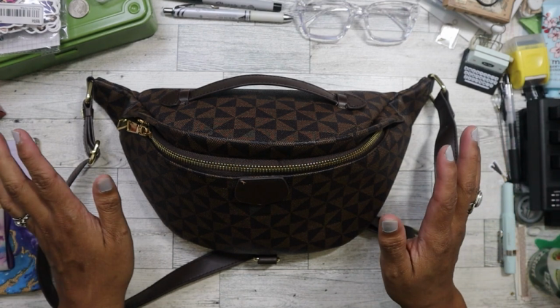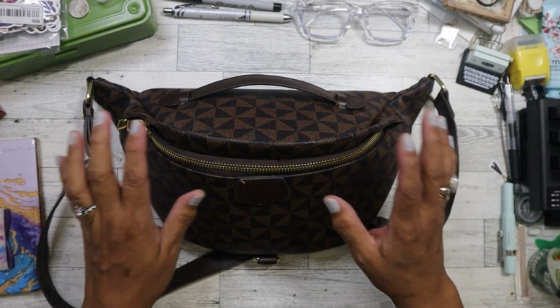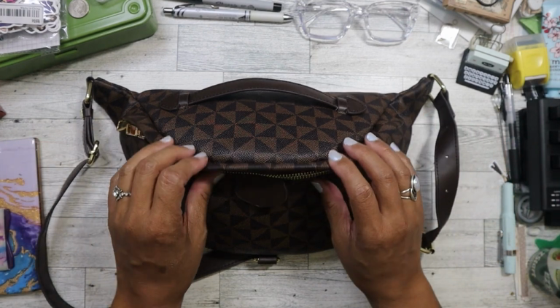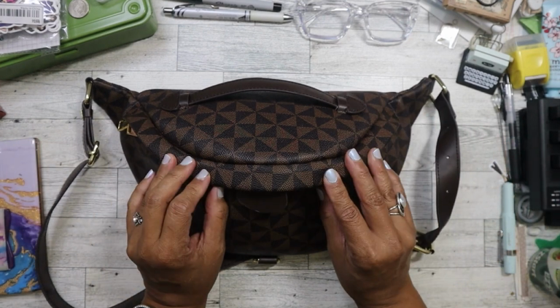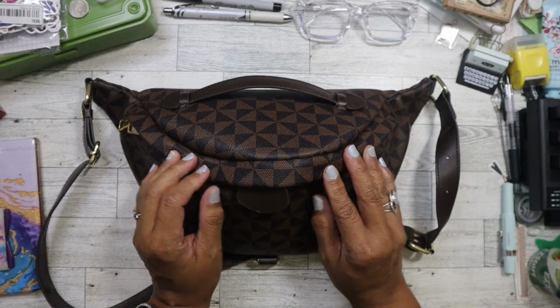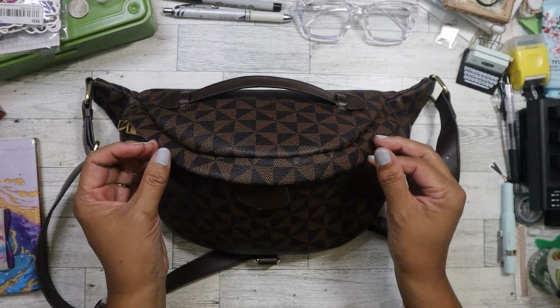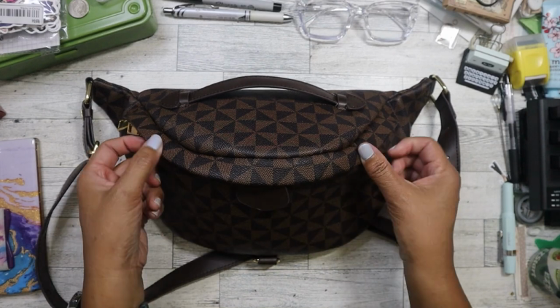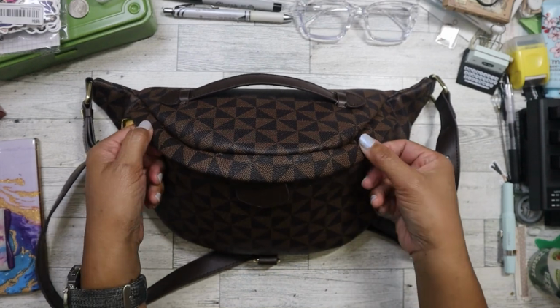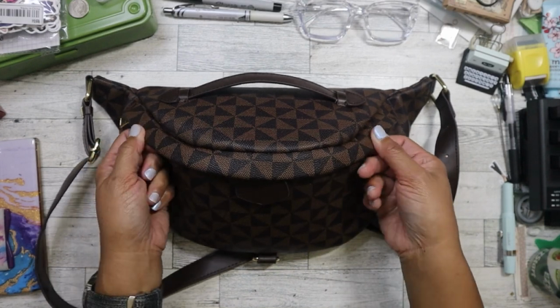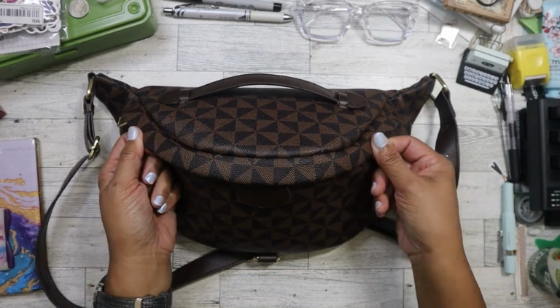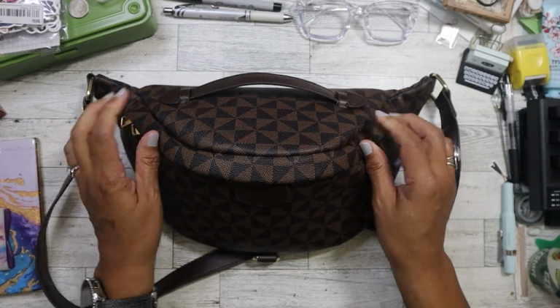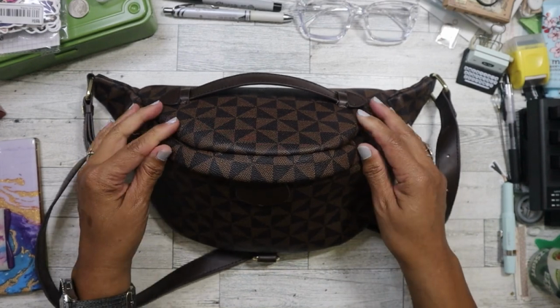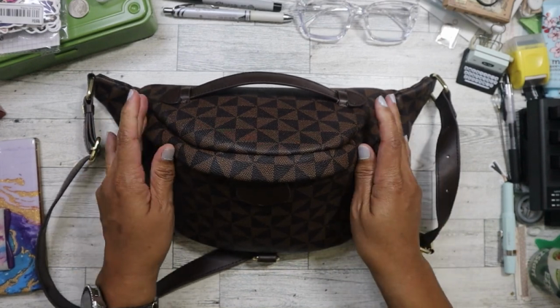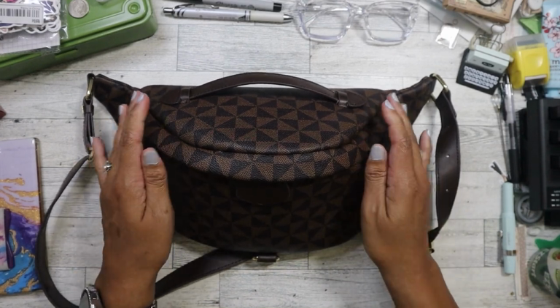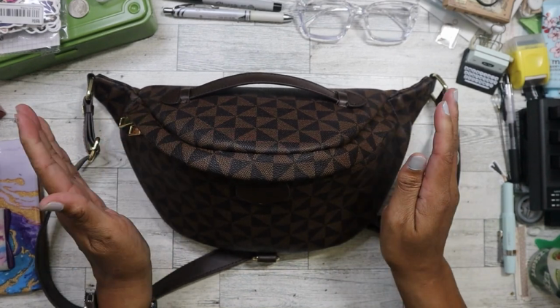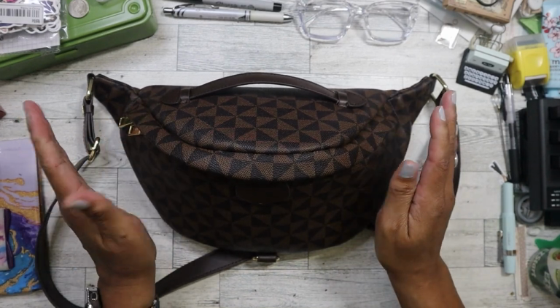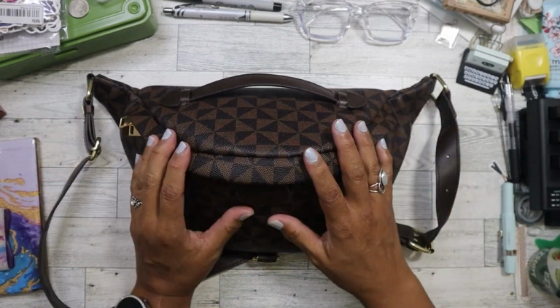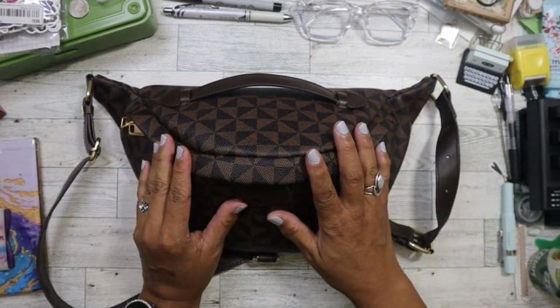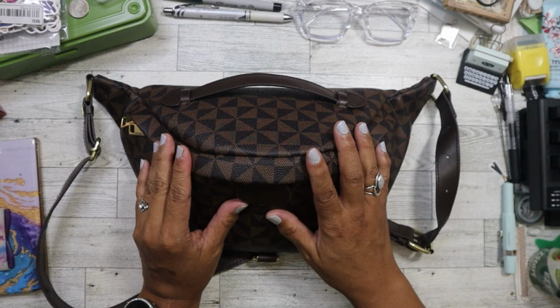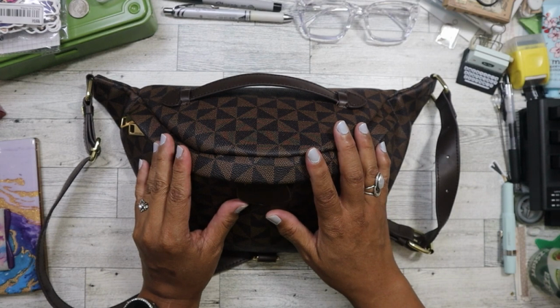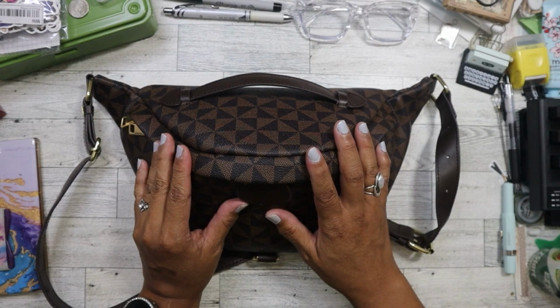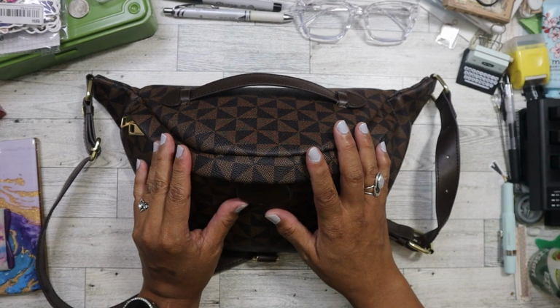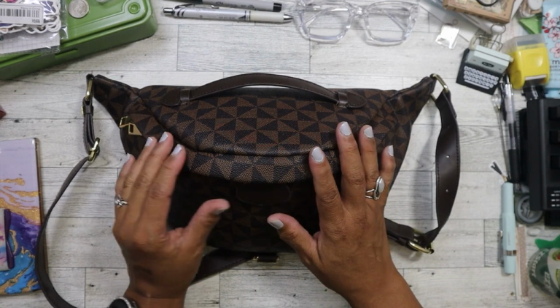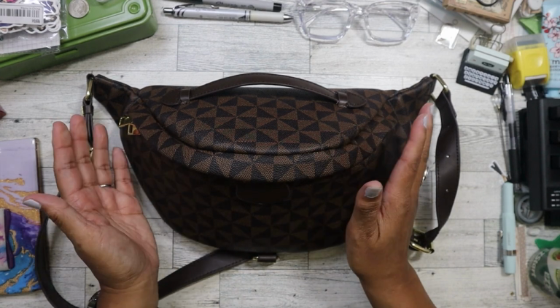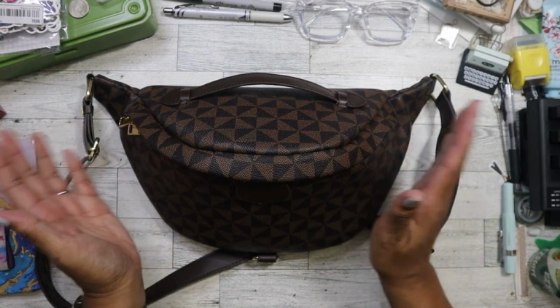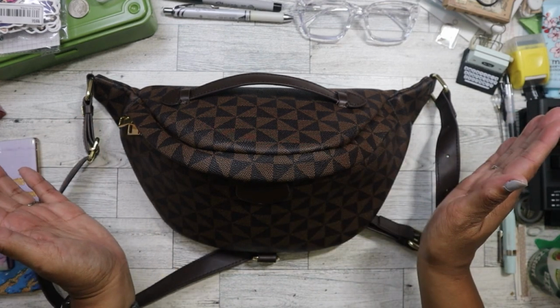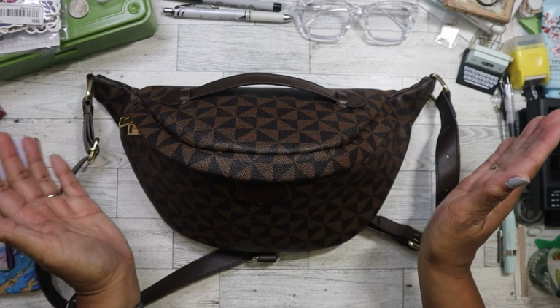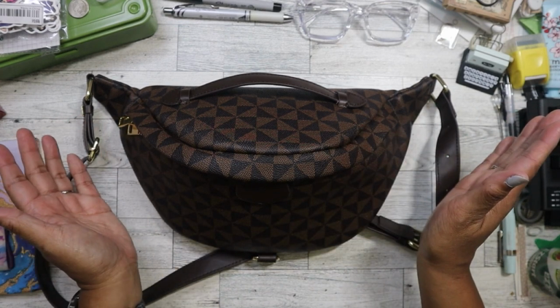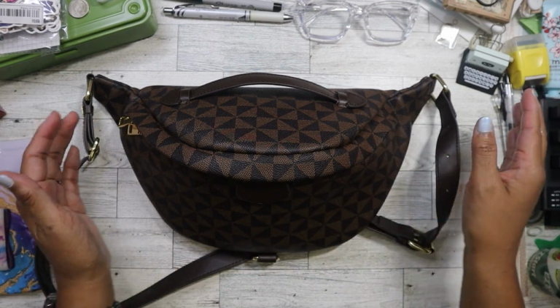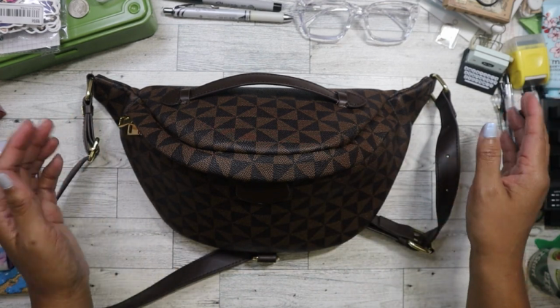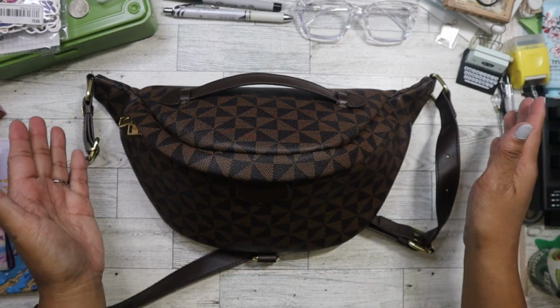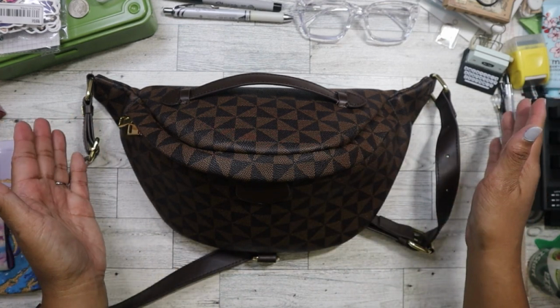So this bag is kind of like a Louis Vuitton replica. I got this bag for $4 at one of the bin stores — actually bin store number three — two years ago.